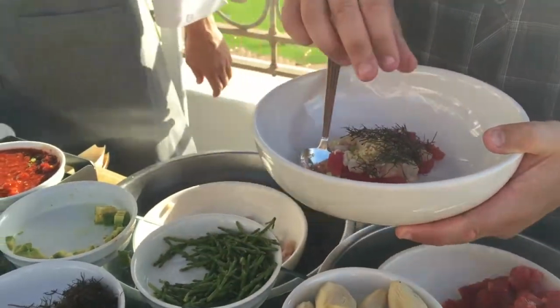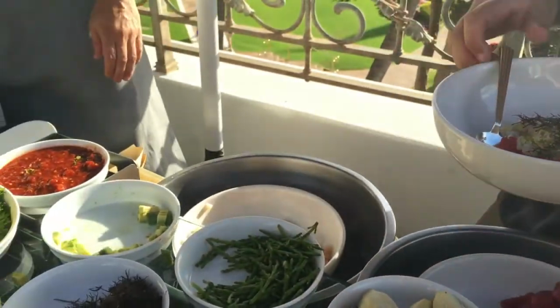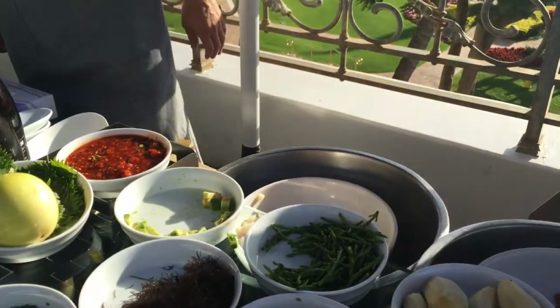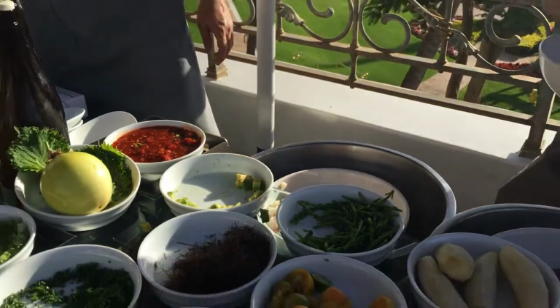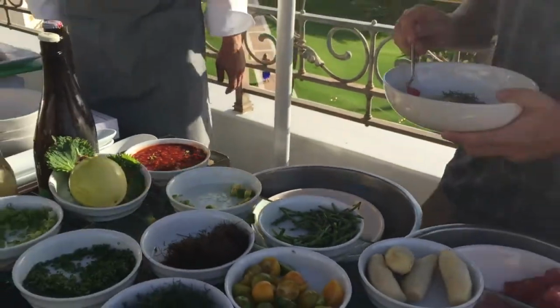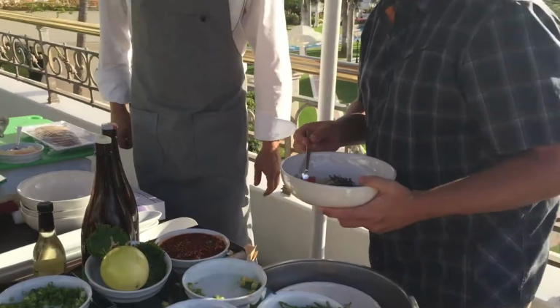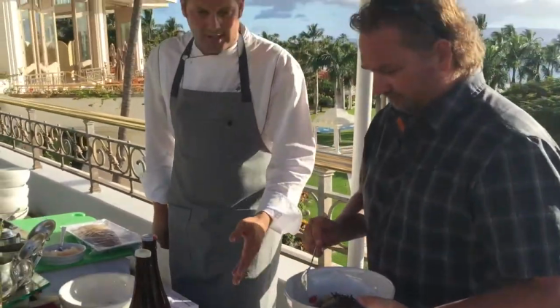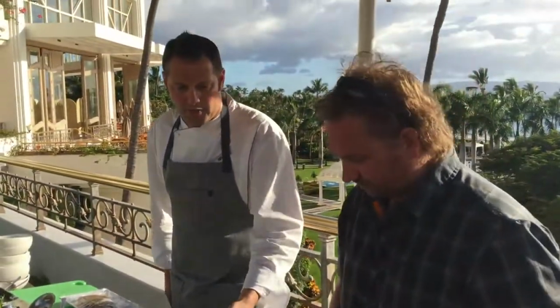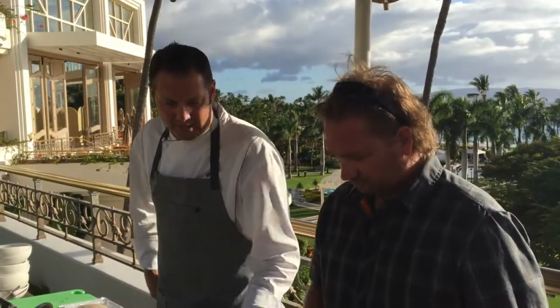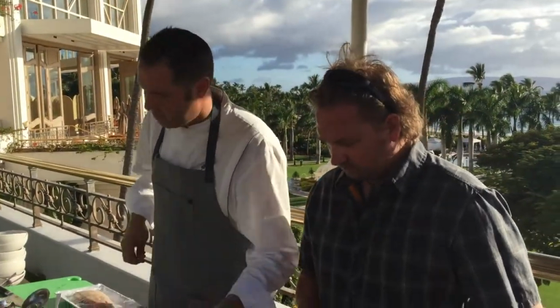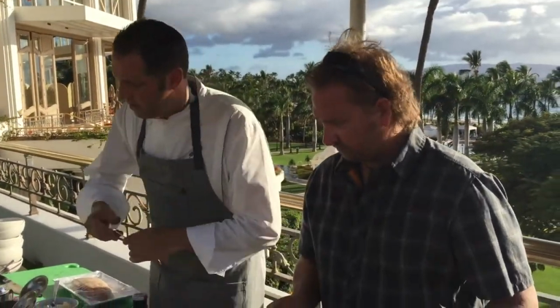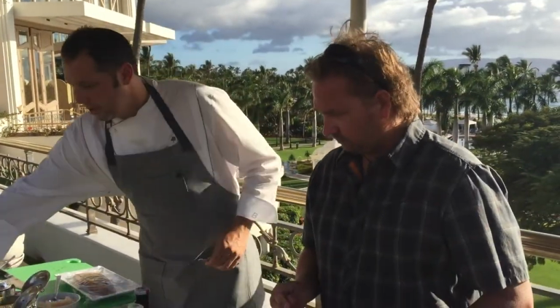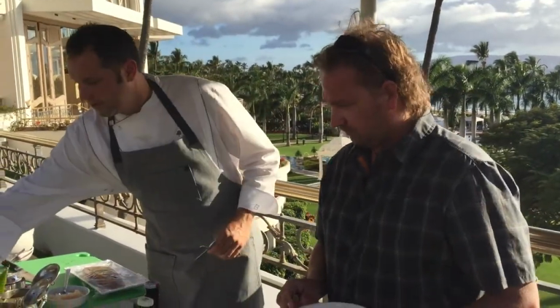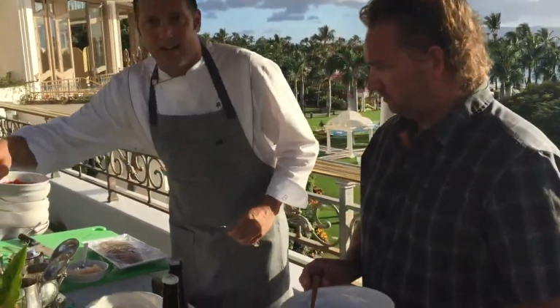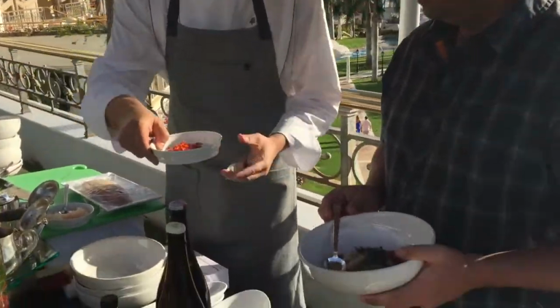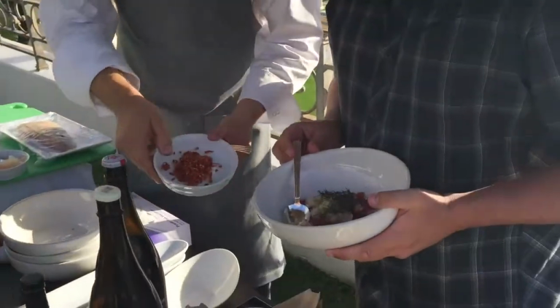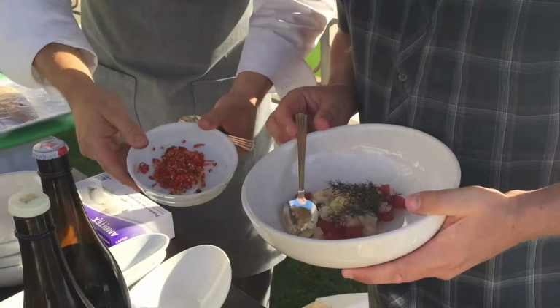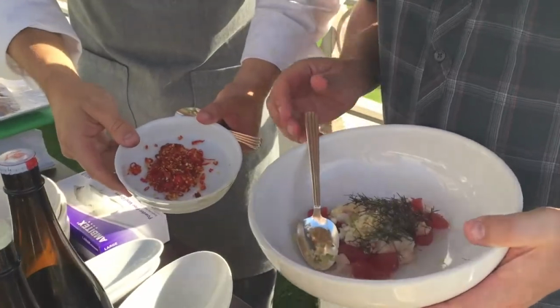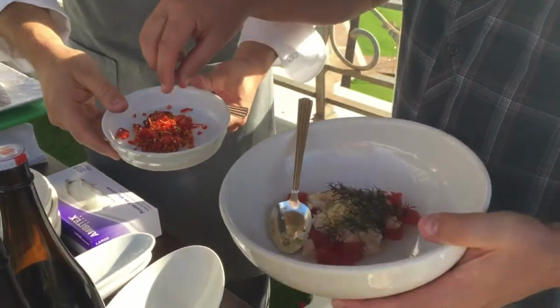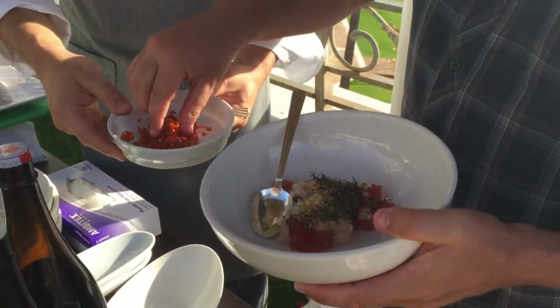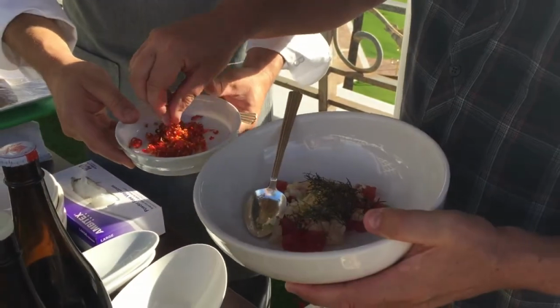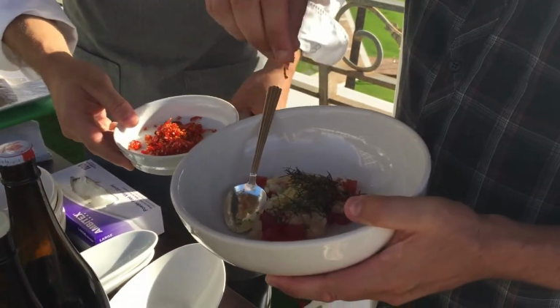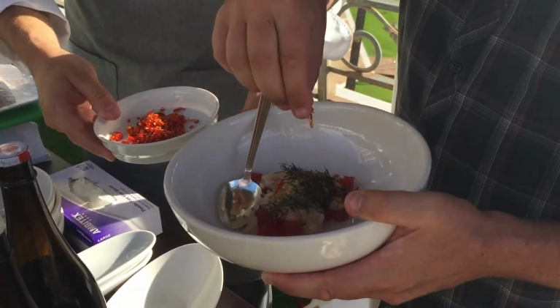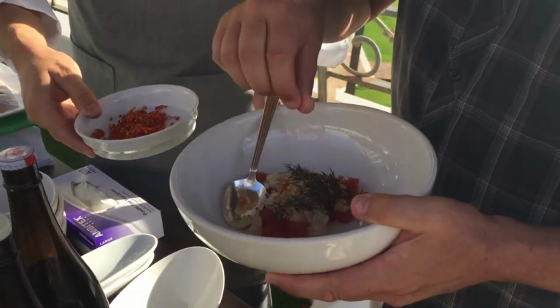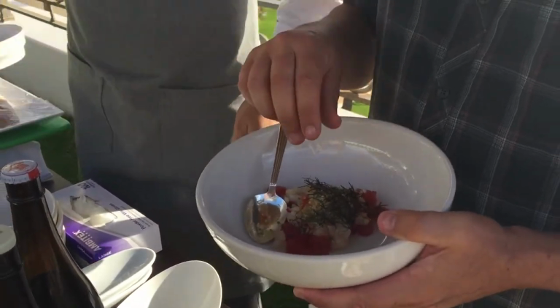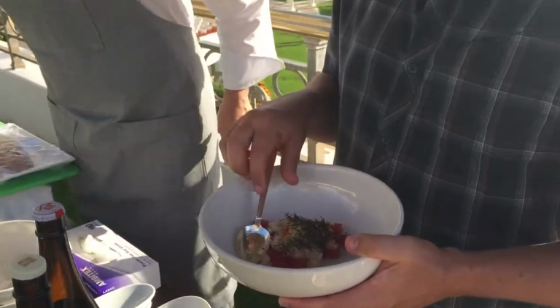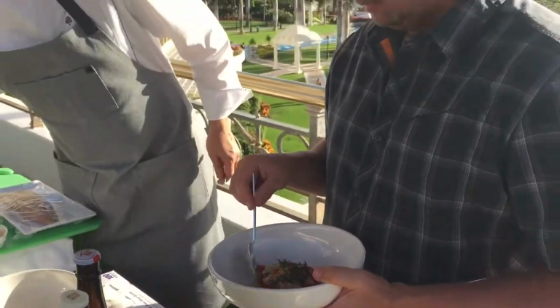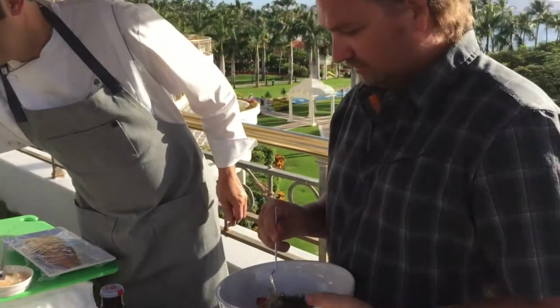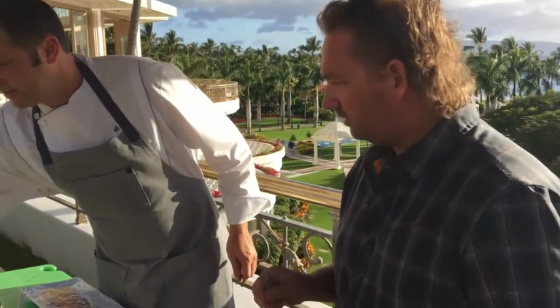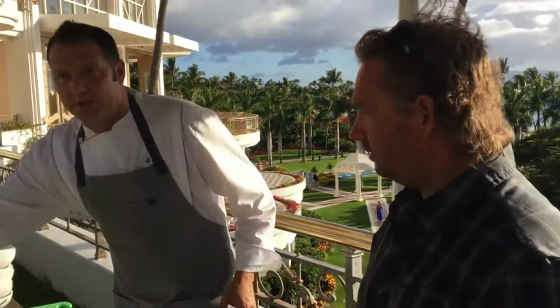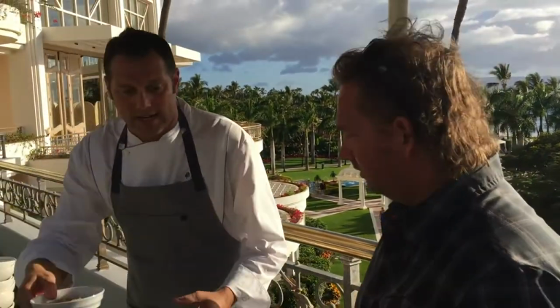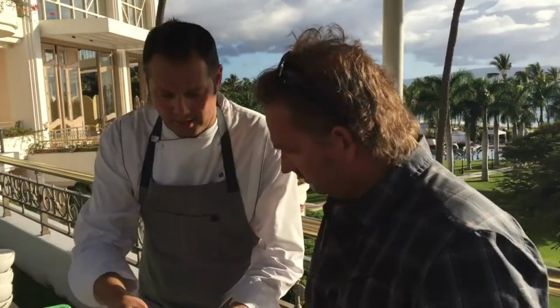That's looking good so far. If you like spice we have the nice sambal. Here we have our fresh out of the garden Hawaiian chilies. Let's do the Hawaiian chilies for sure - just a little bit, don't want to make it too spicy.